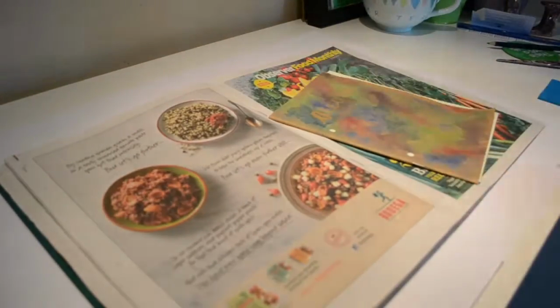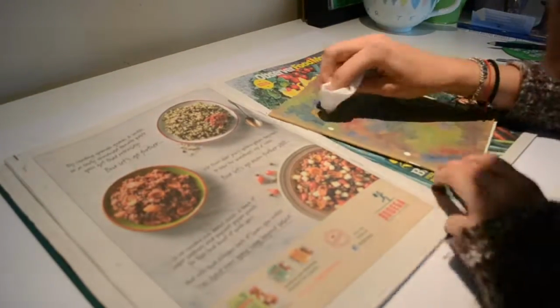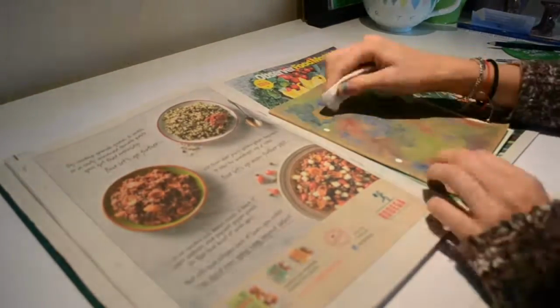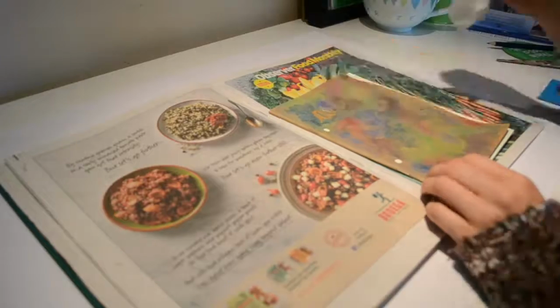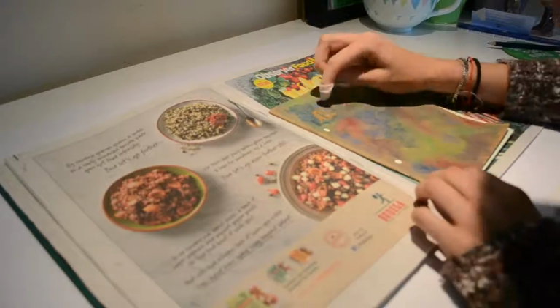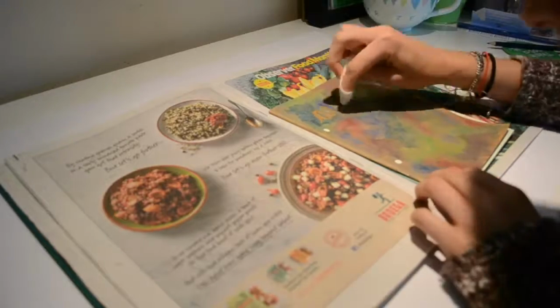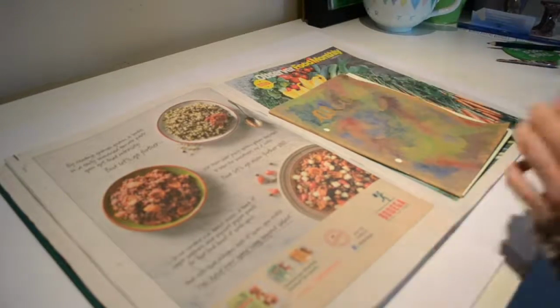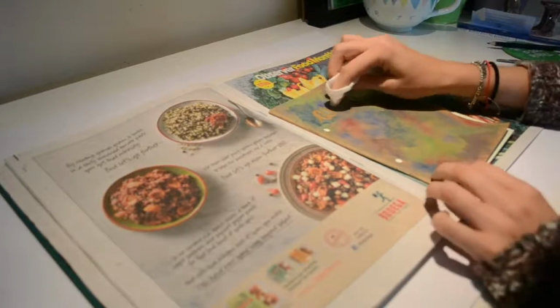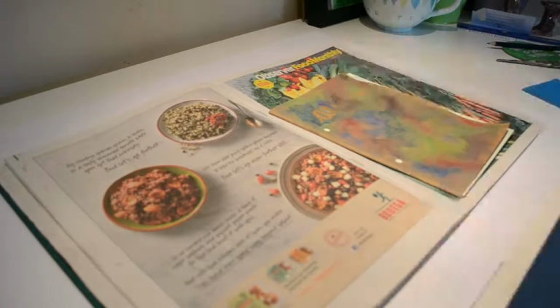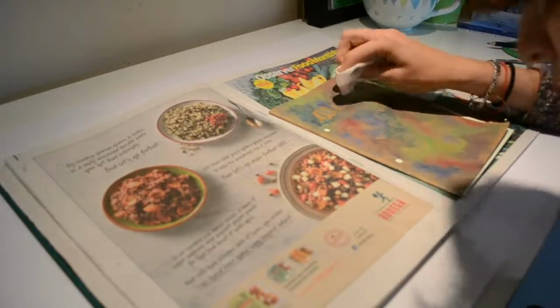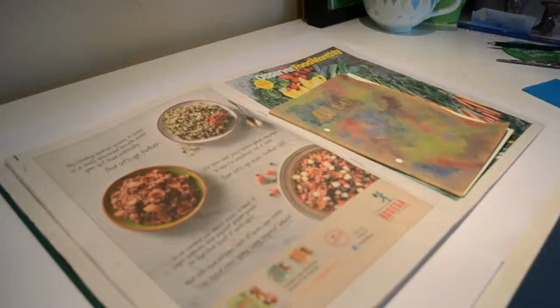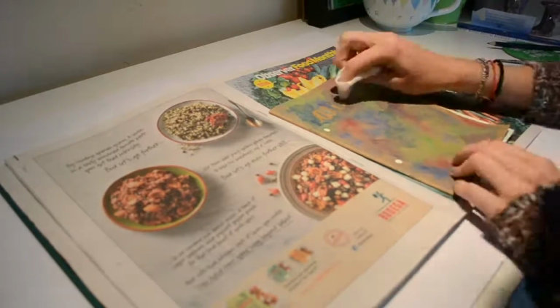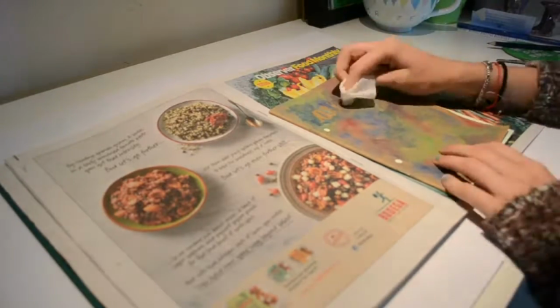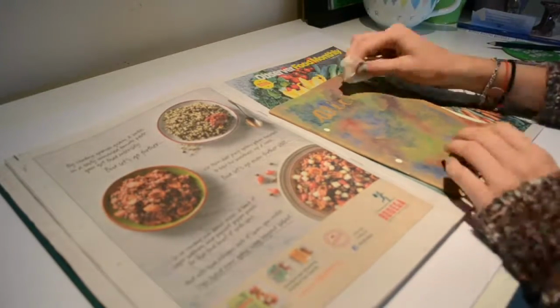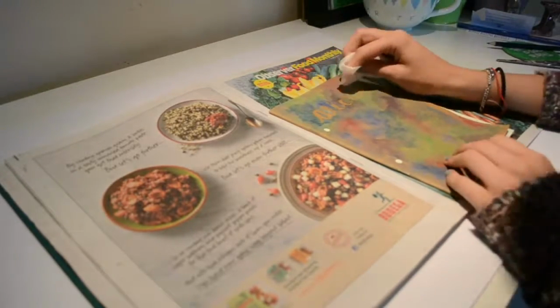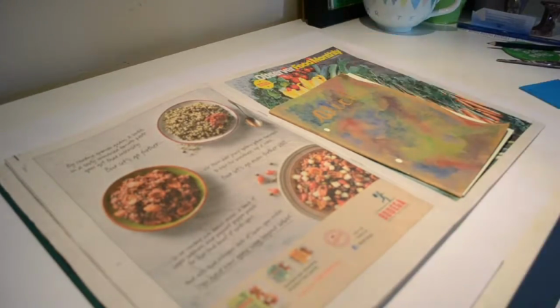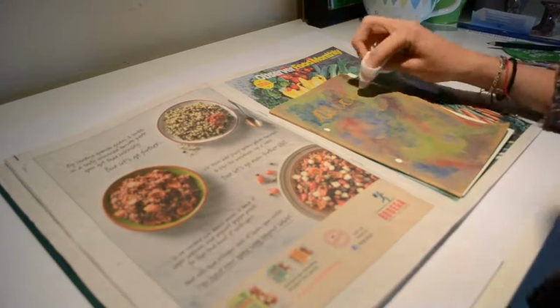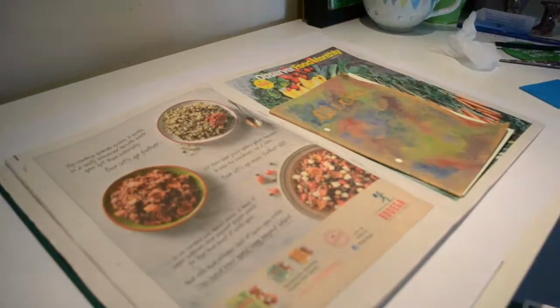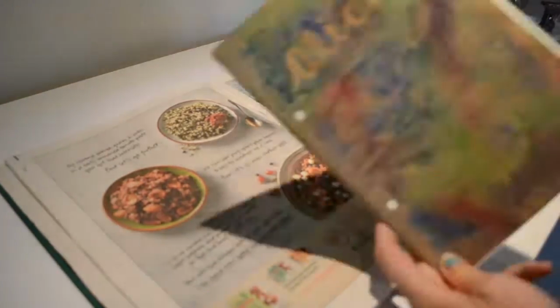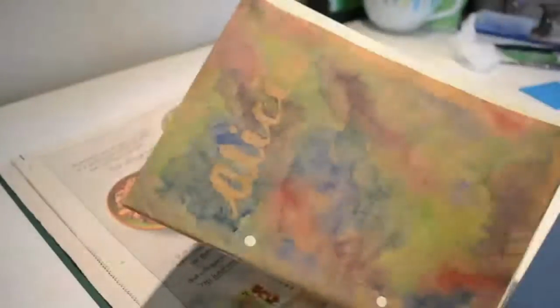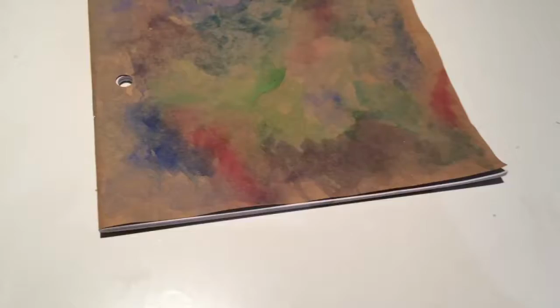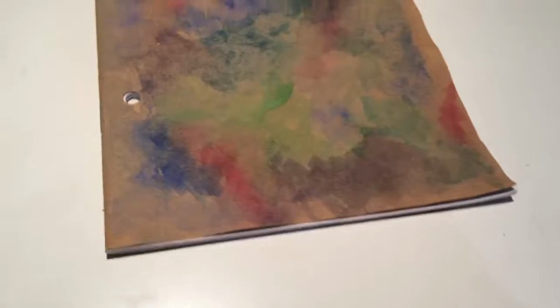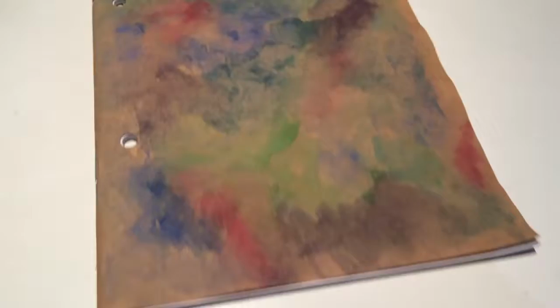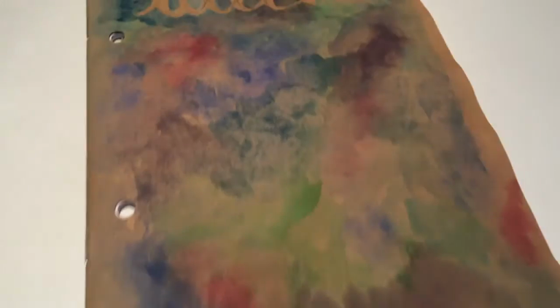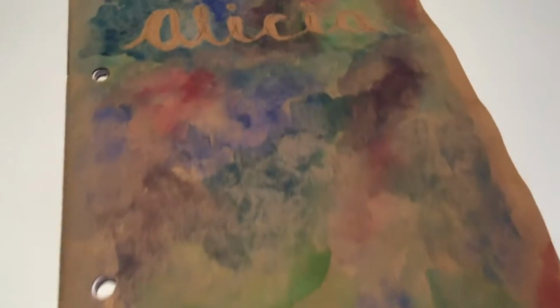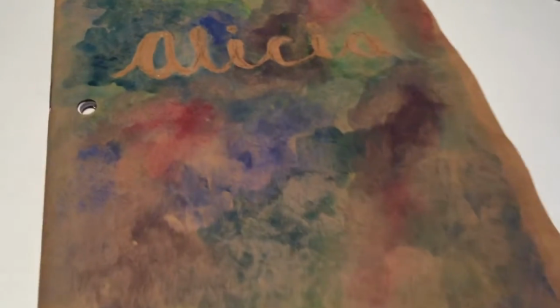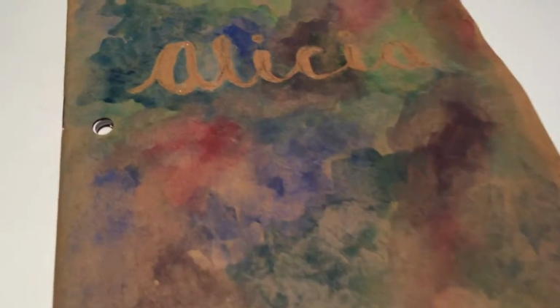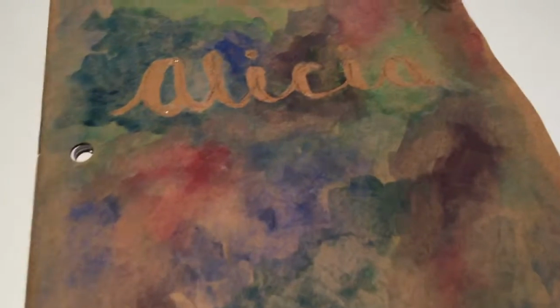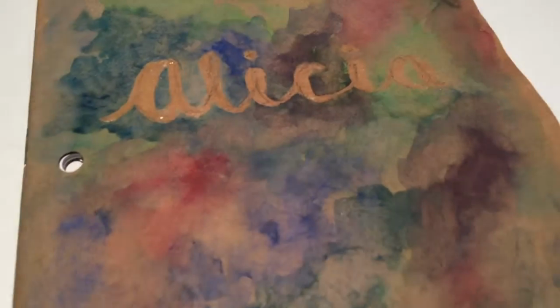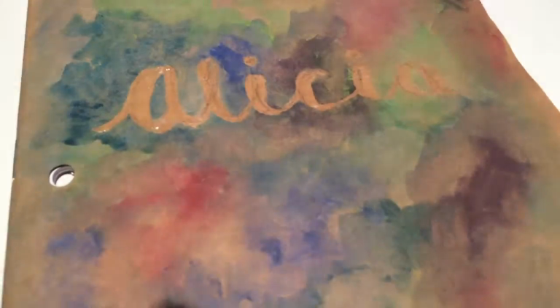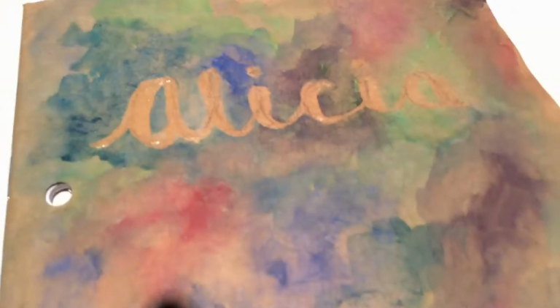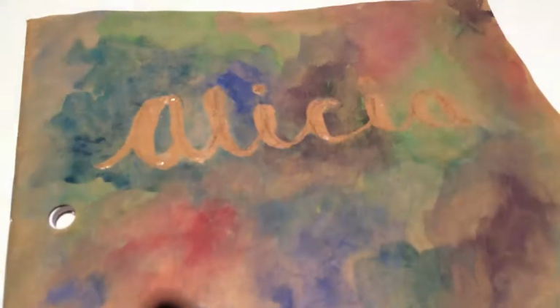The final step is to go in with a damp tissue and clean up the paper as you do on your text so it stands out more. And that's the second design complete as well.